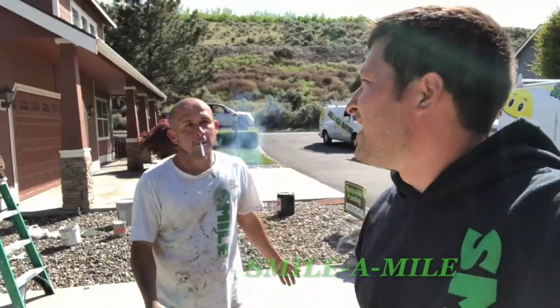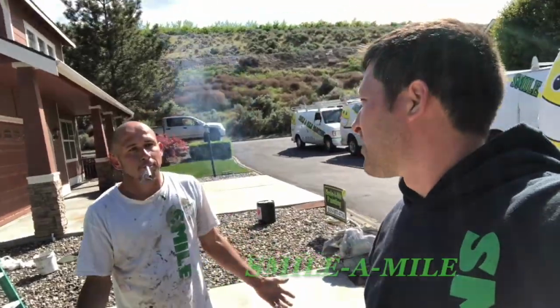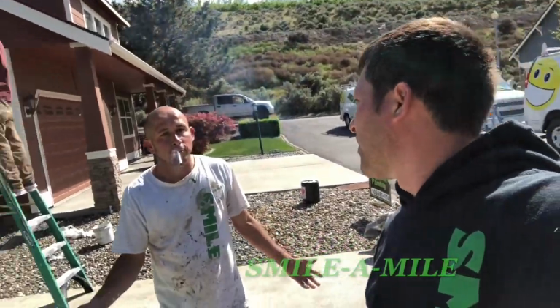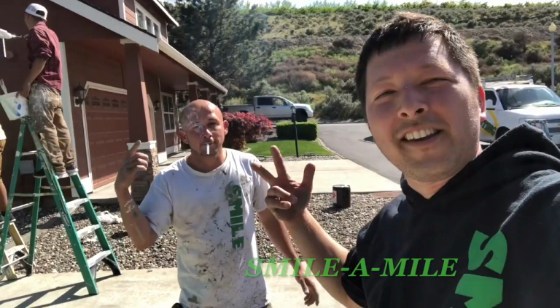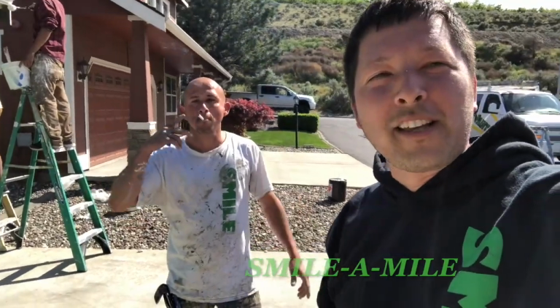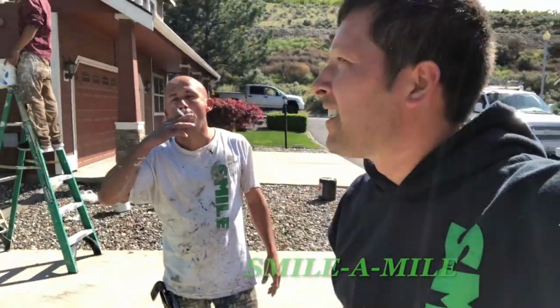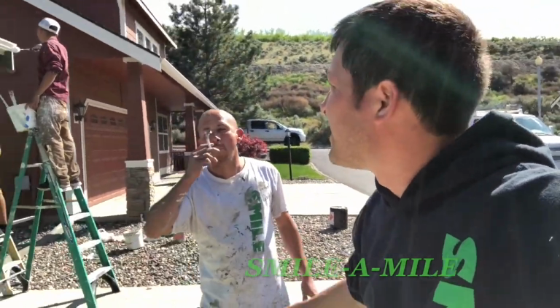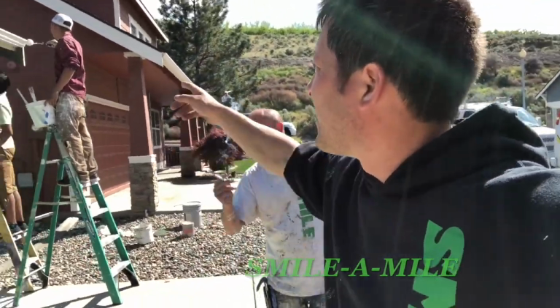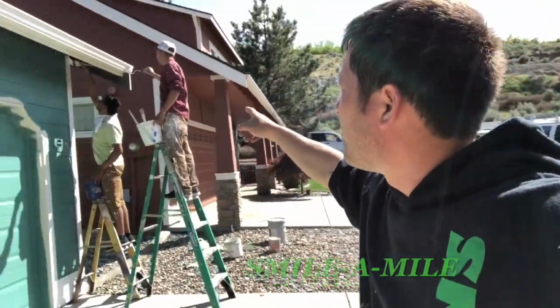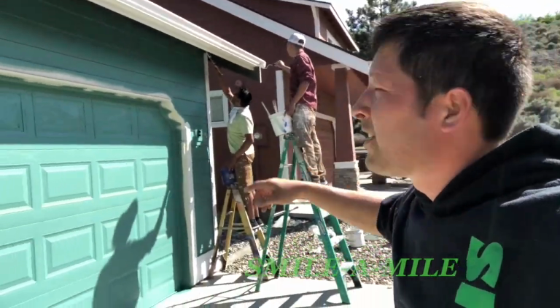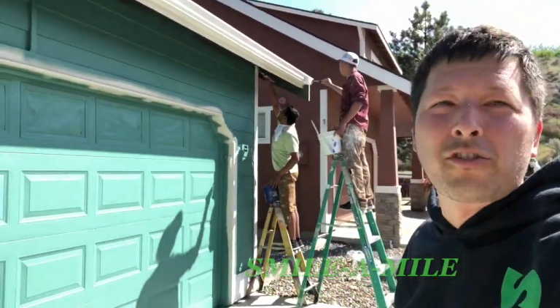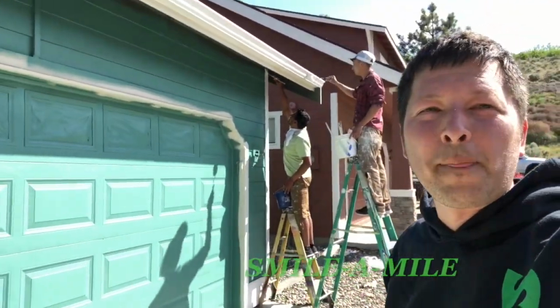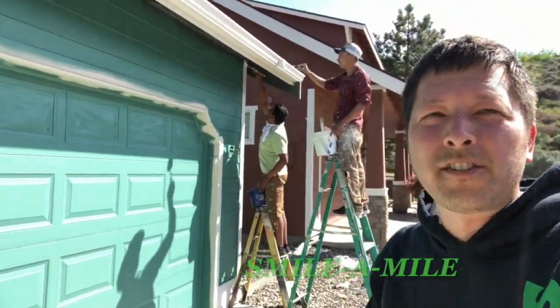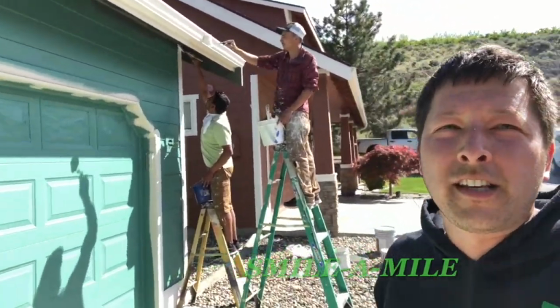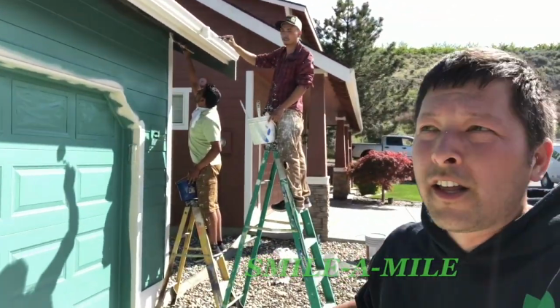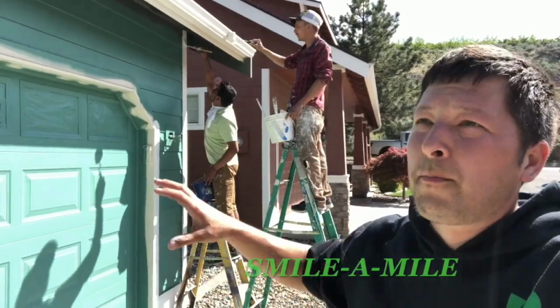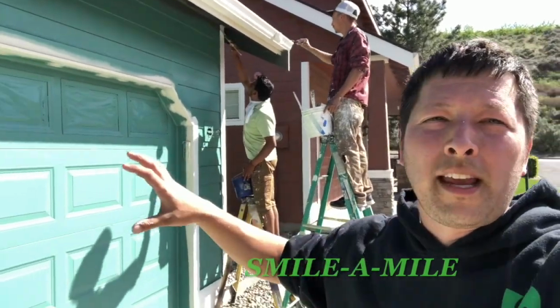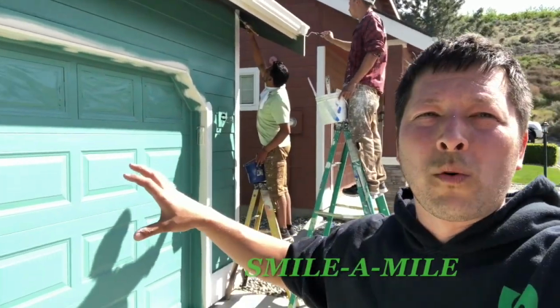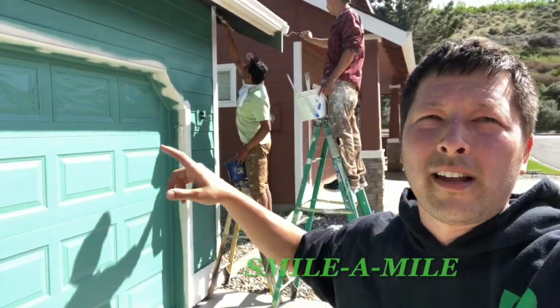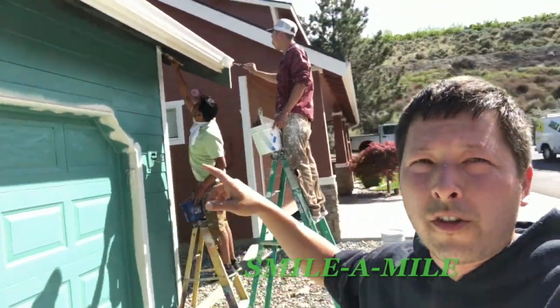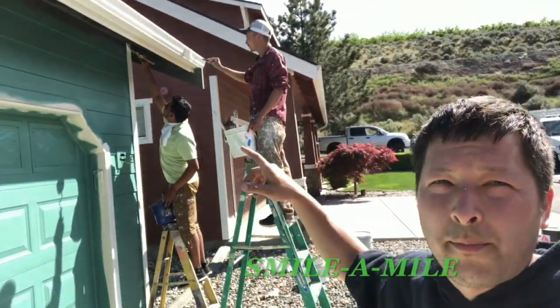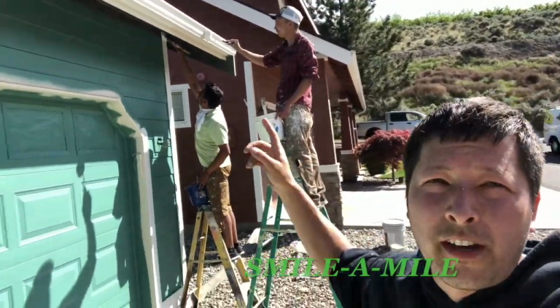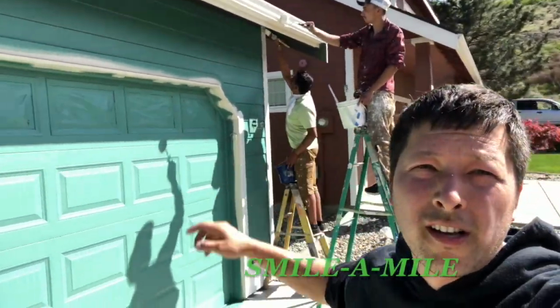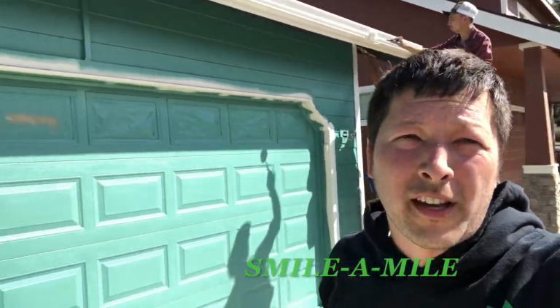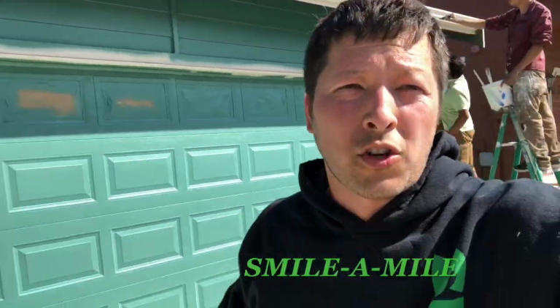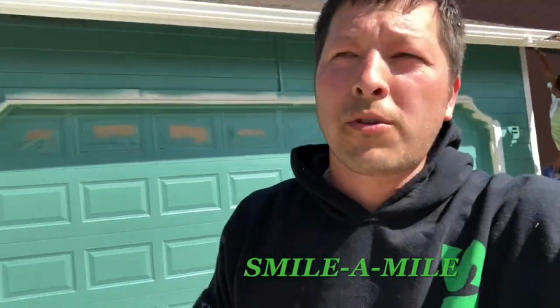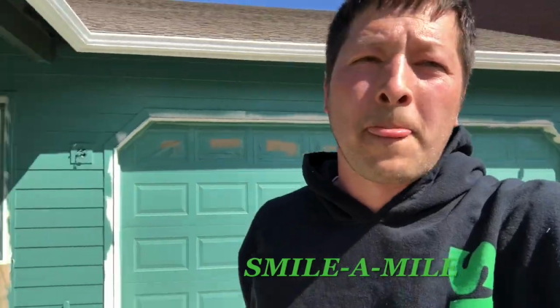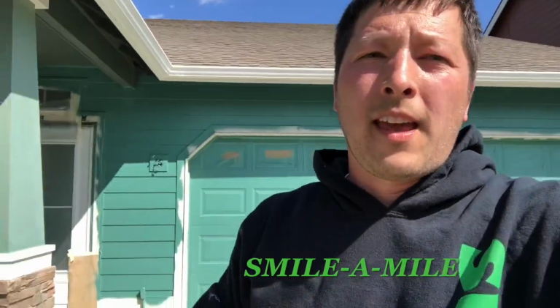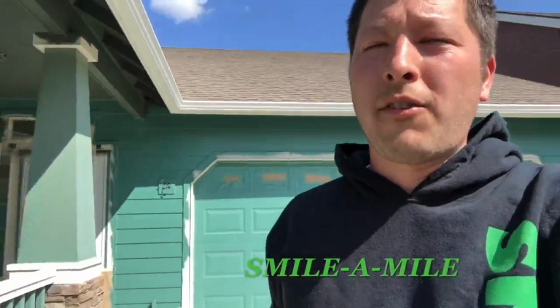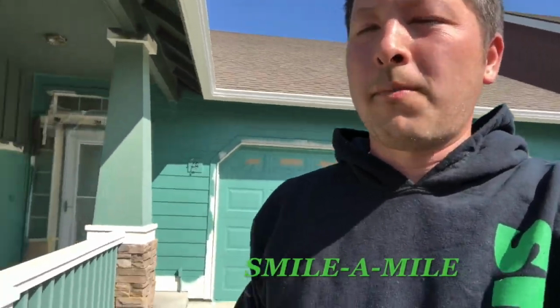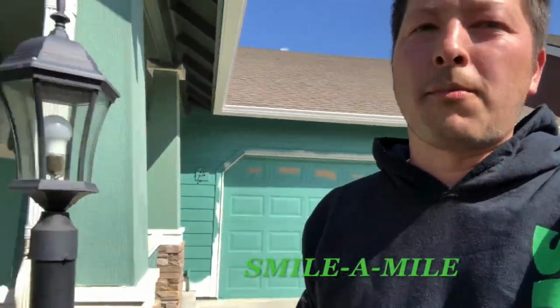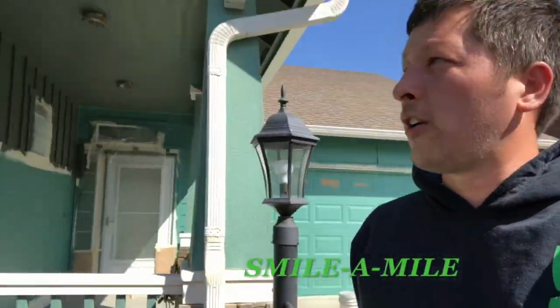He's gonna take a smoke break and then he's gonna paint two more houses. What they're doing is trimming — the body paint is still wet, so they're trimming up on the fascia, the gutters, and the corner boards. Everything is masked up and ready to go.